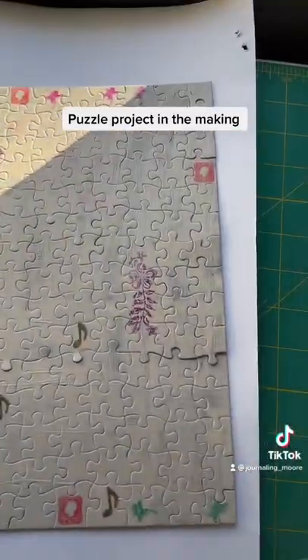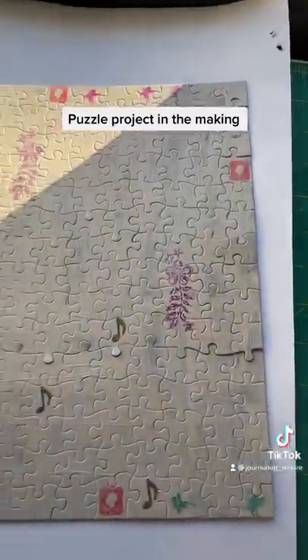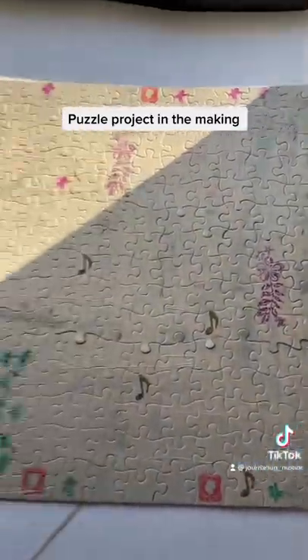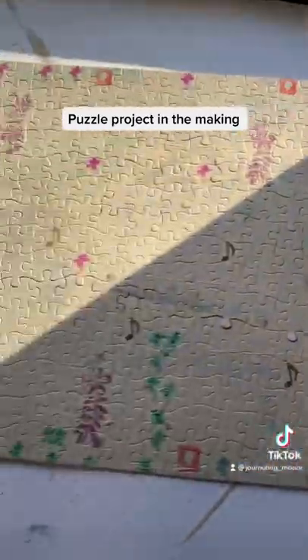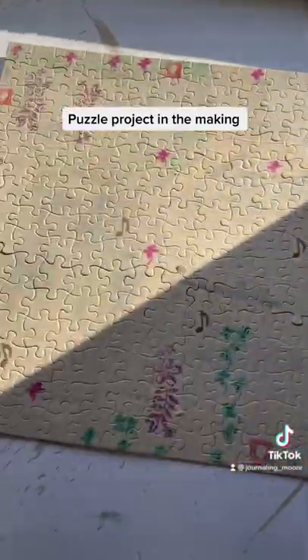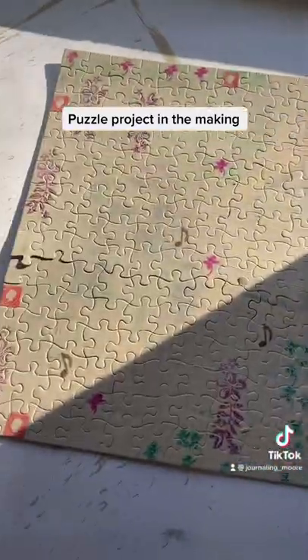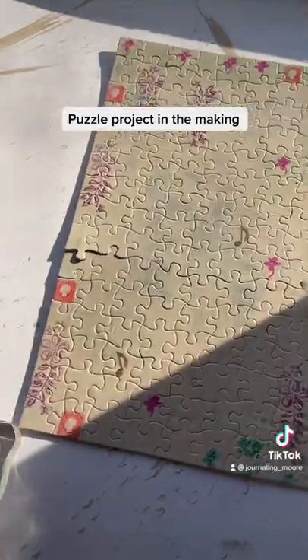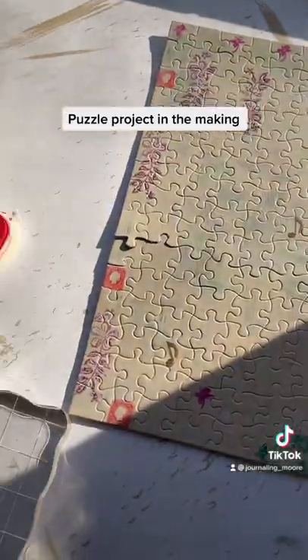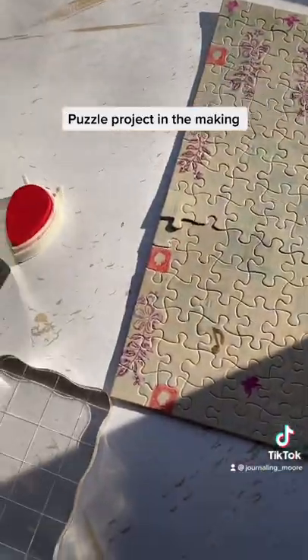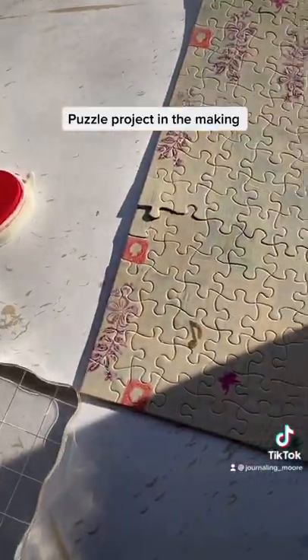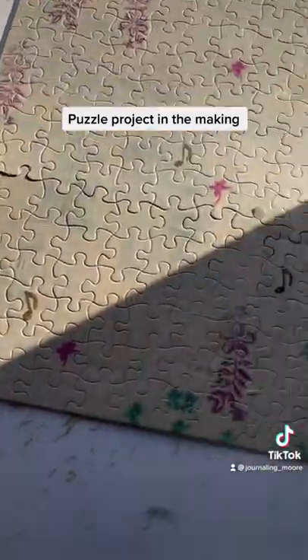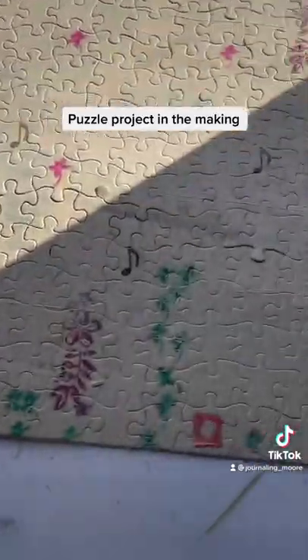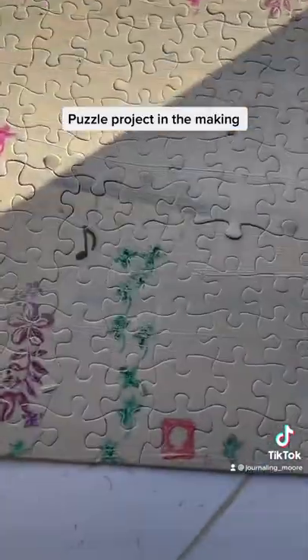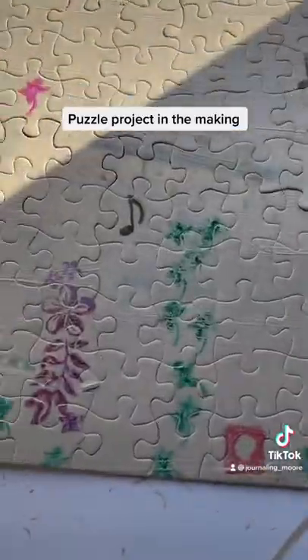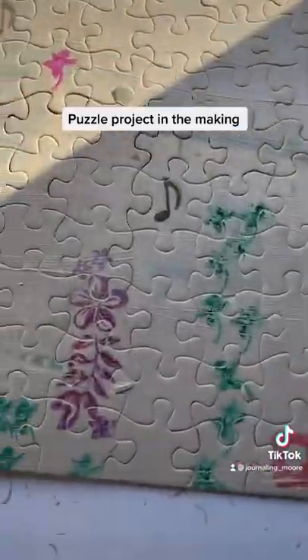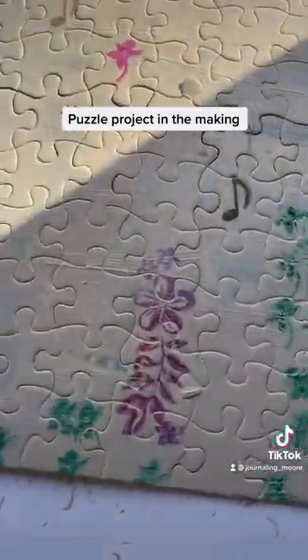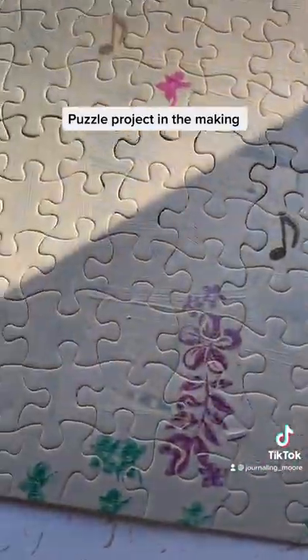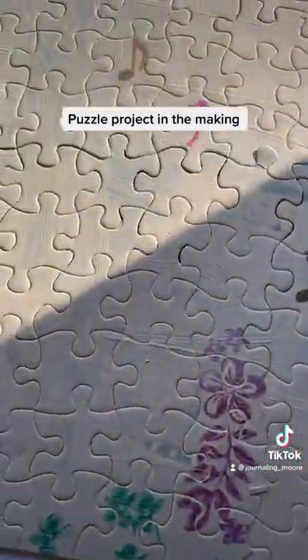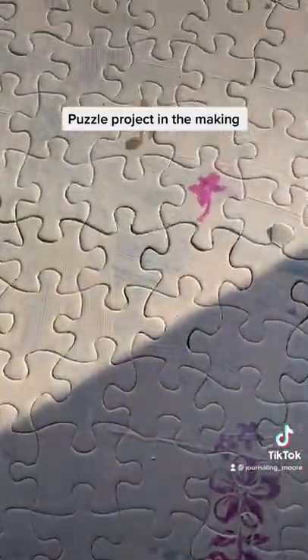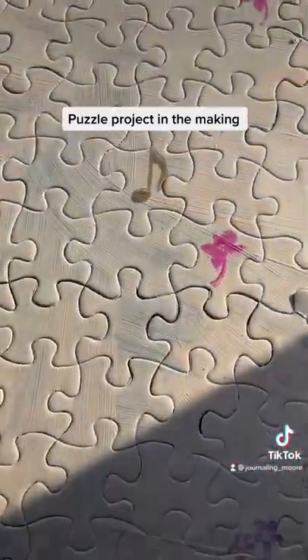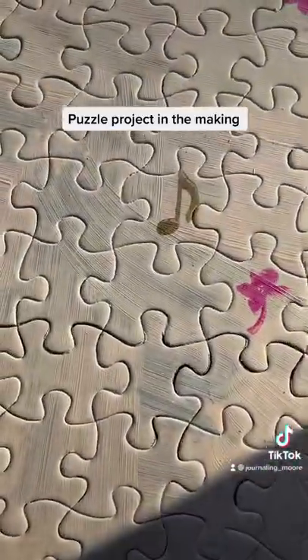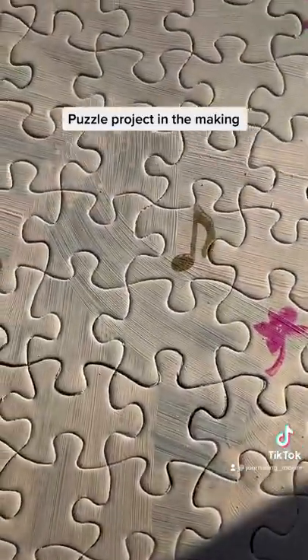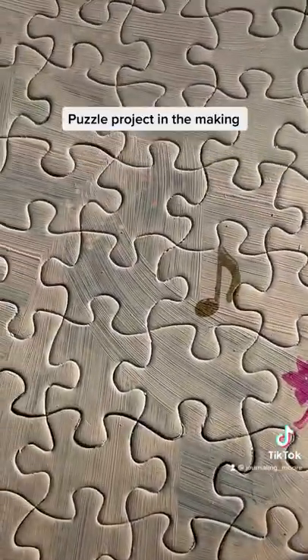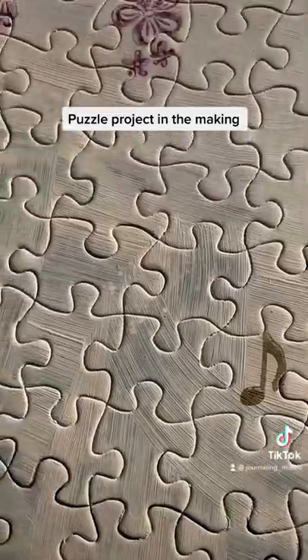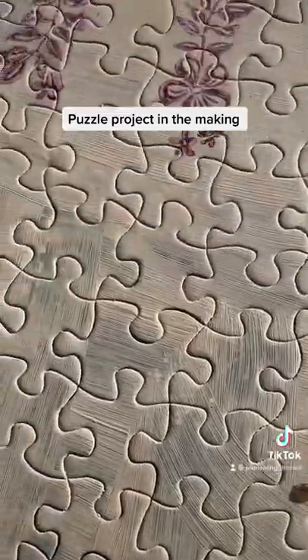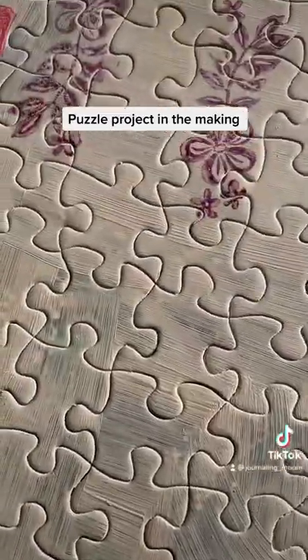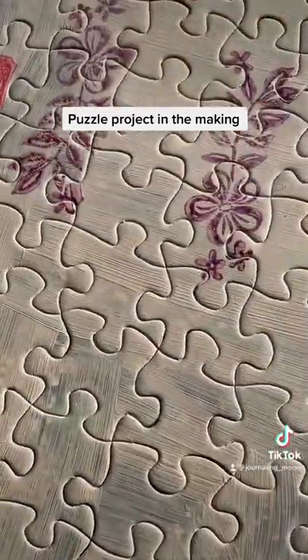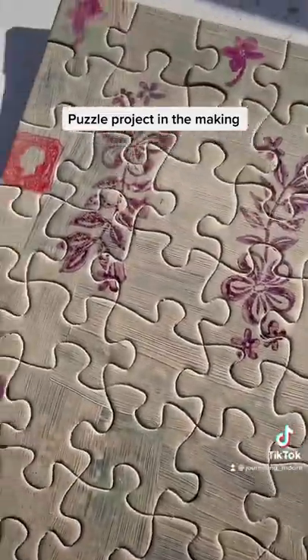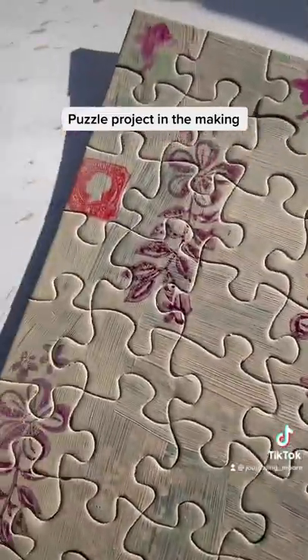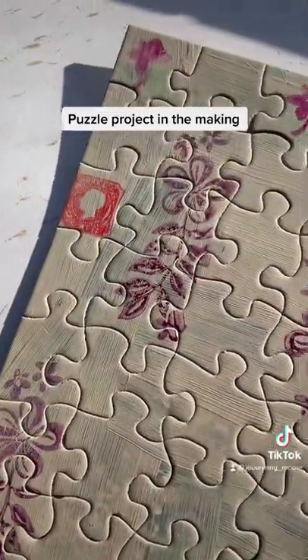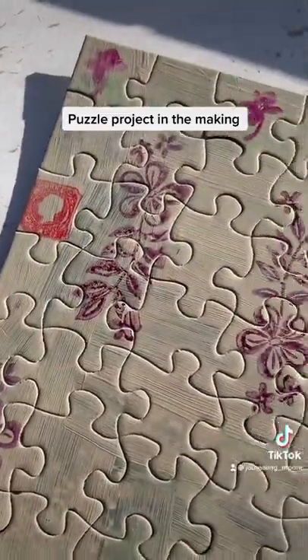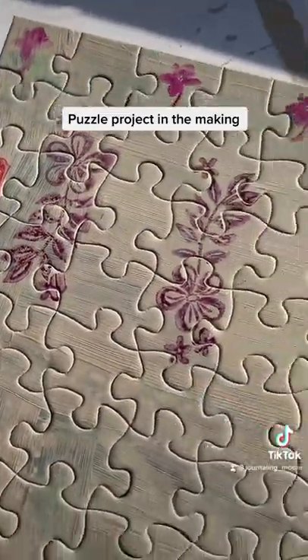So stay tuned for the final results. So far, so good — it's coming out pretty nice. It's just a close-up.